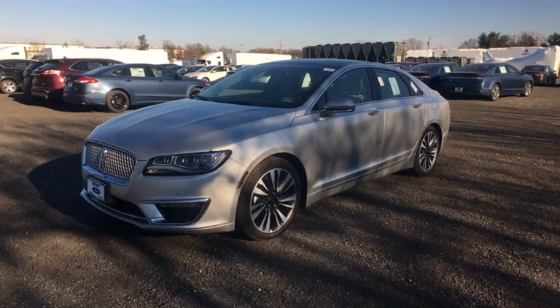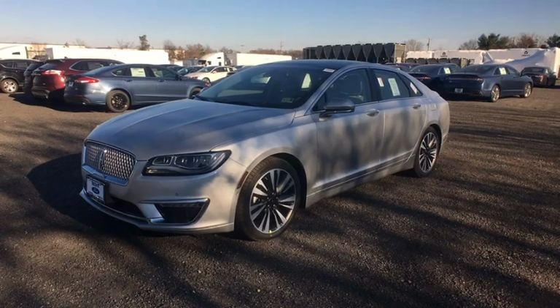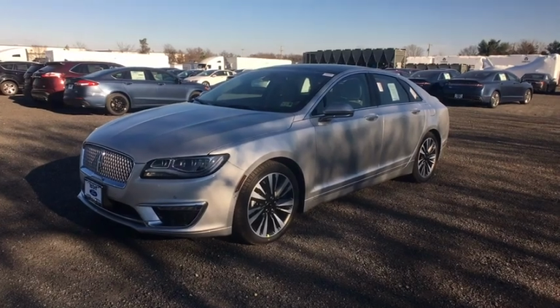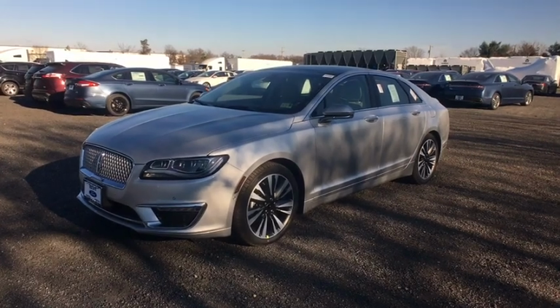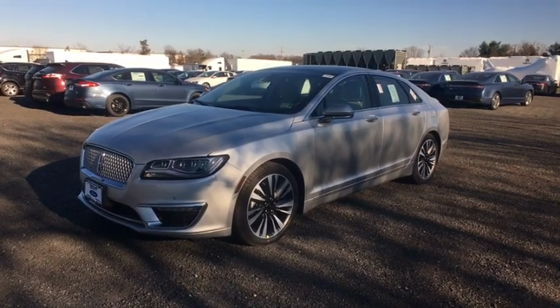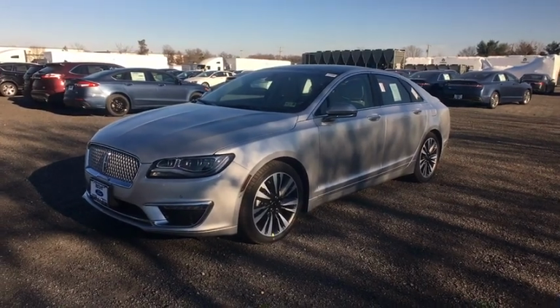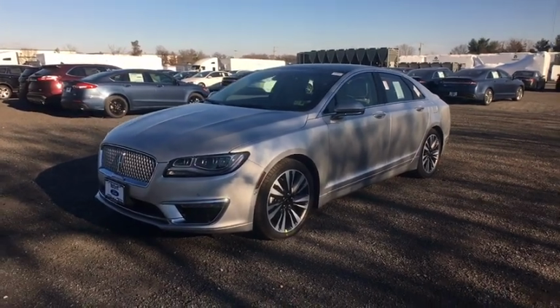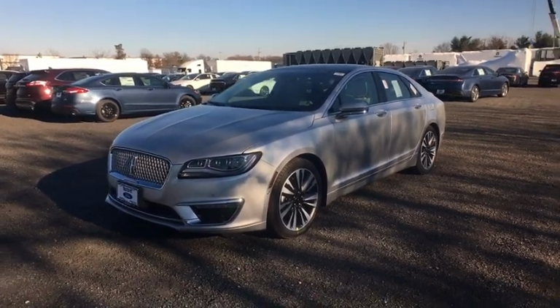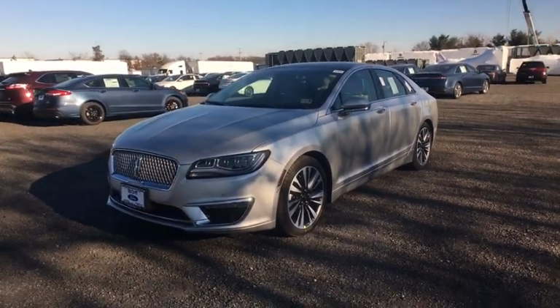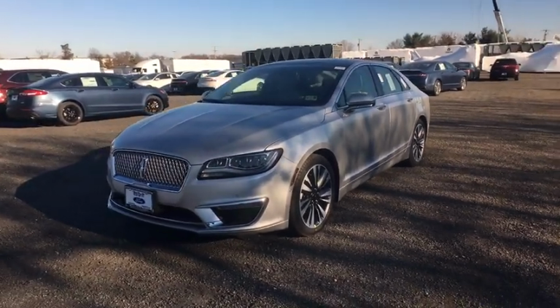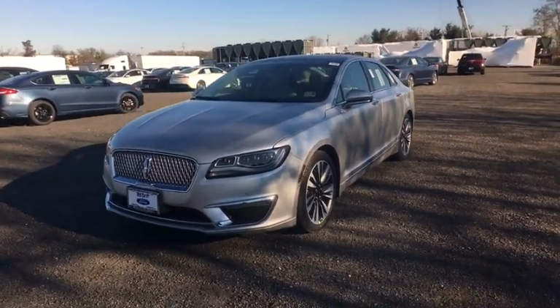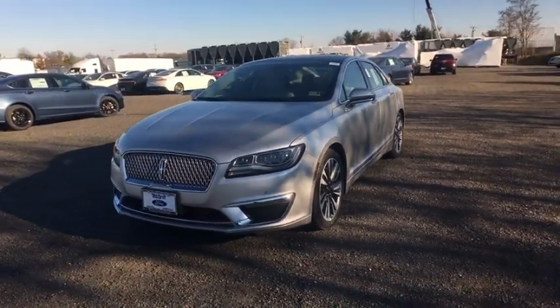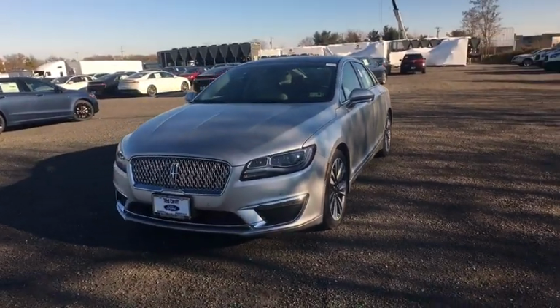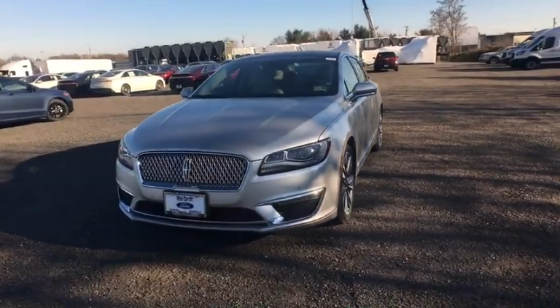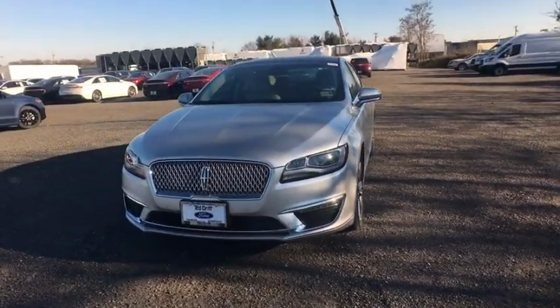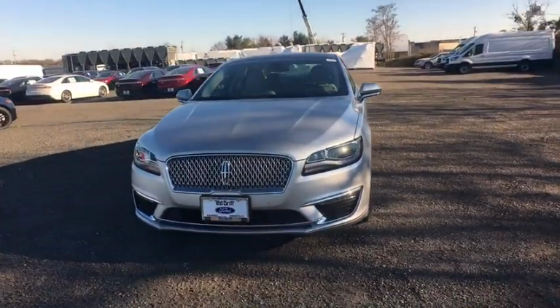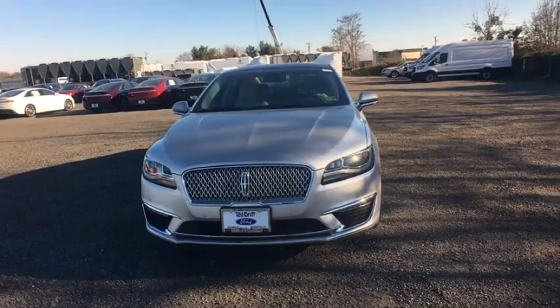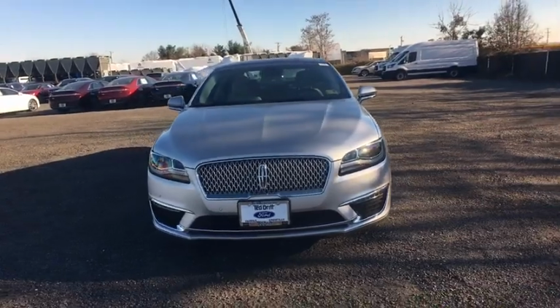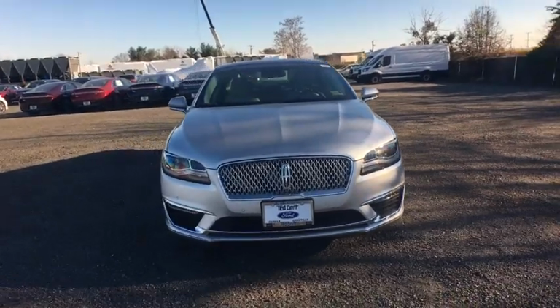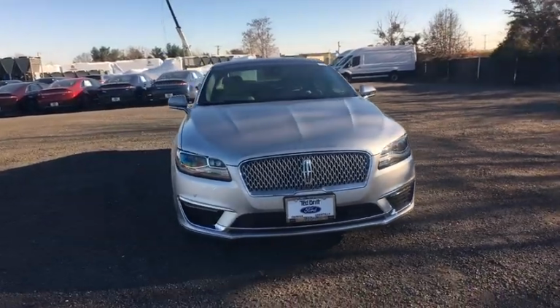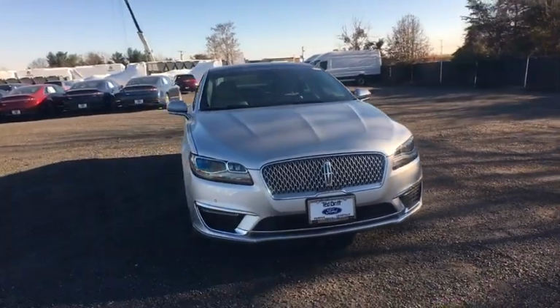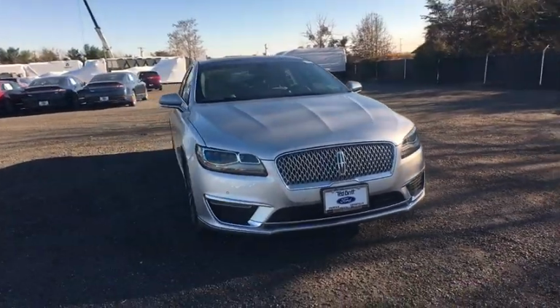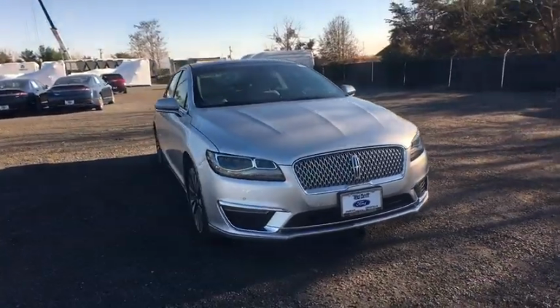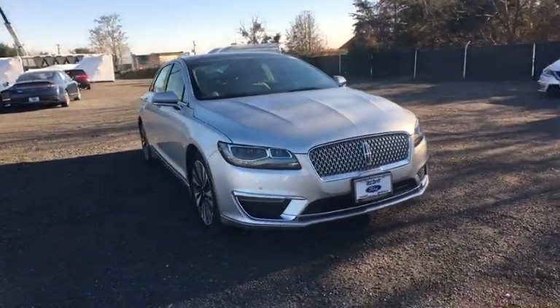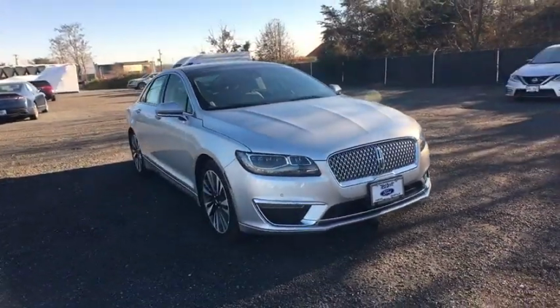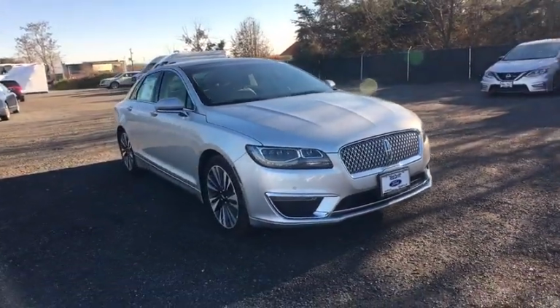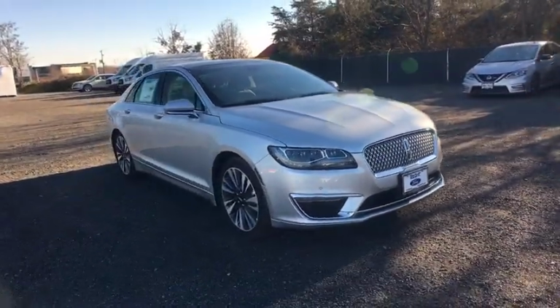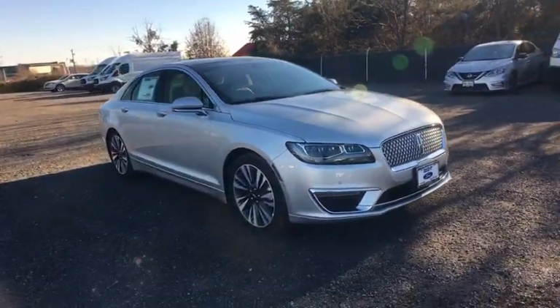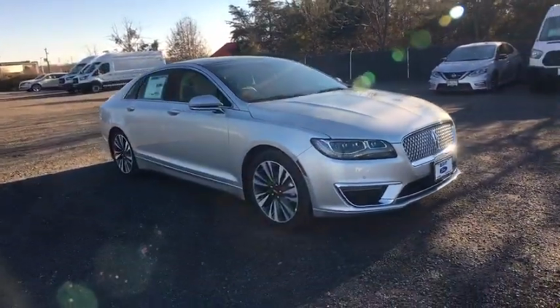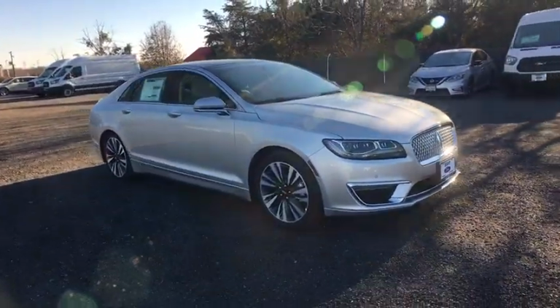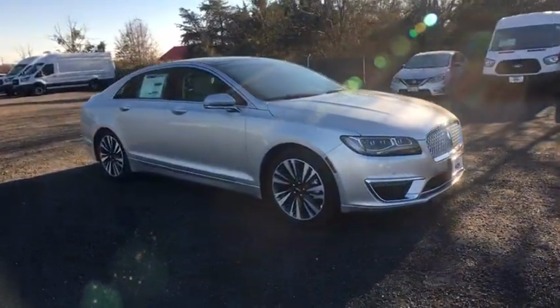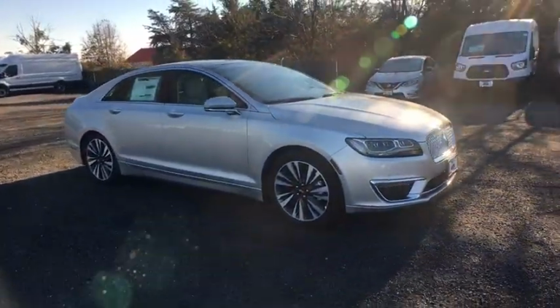2019 Lincoln MKZ. With sharp angles, sleek lines, and a sculpted body, the Lincoln MKZ has an impressive stance and a dynamic design.